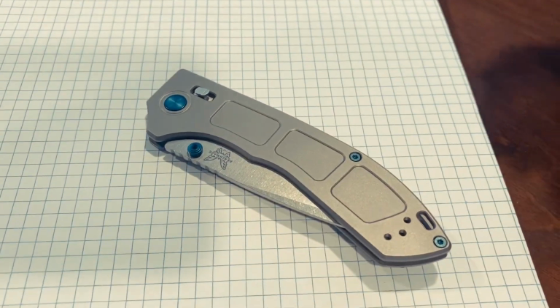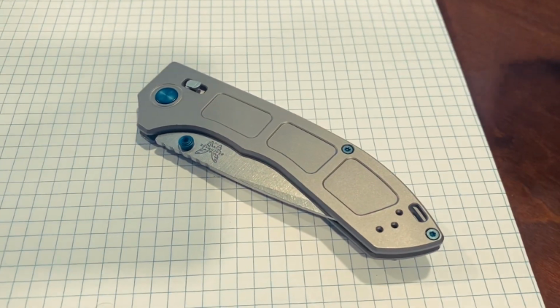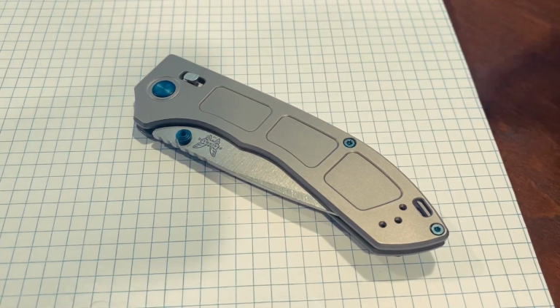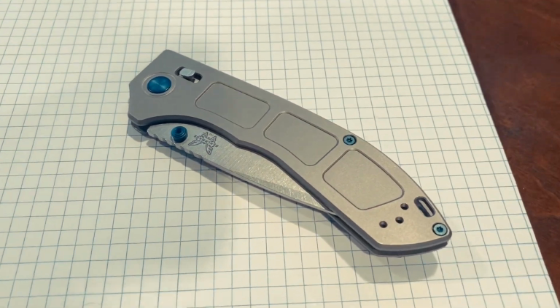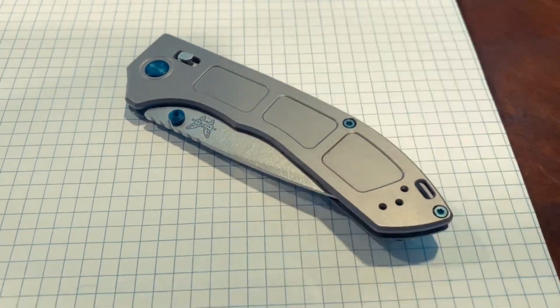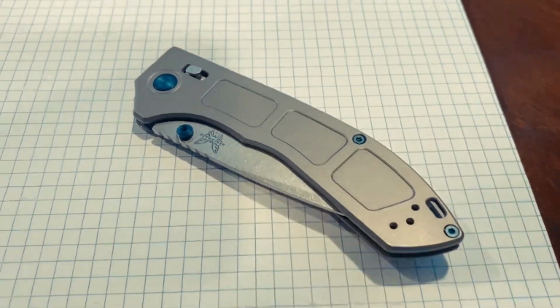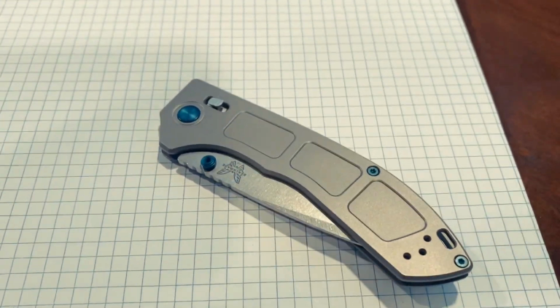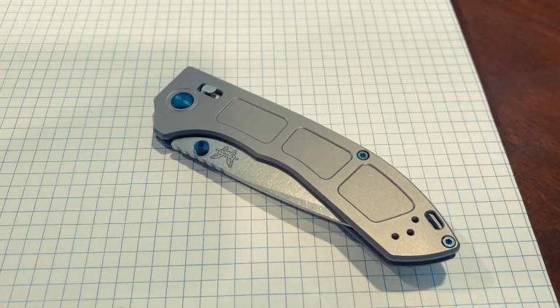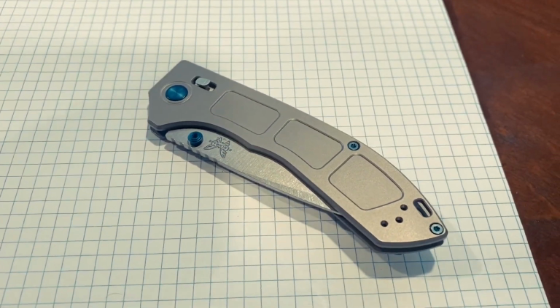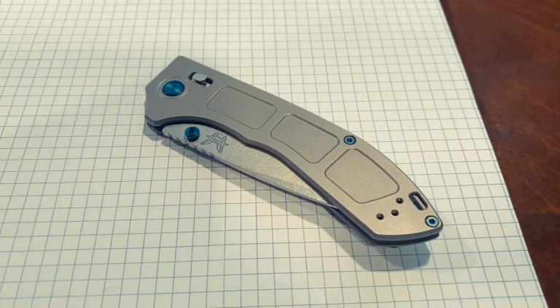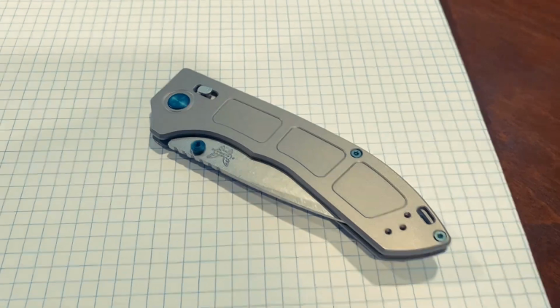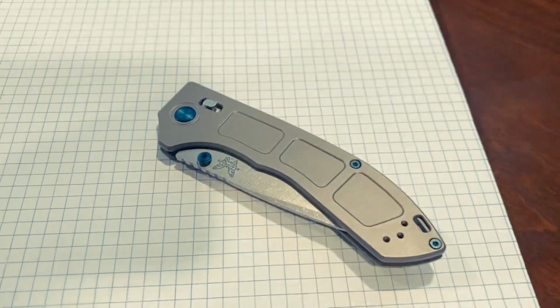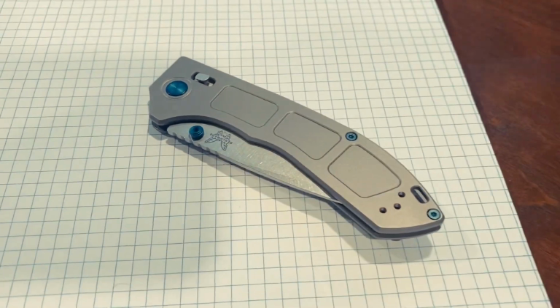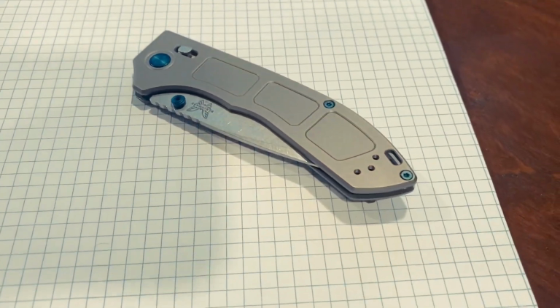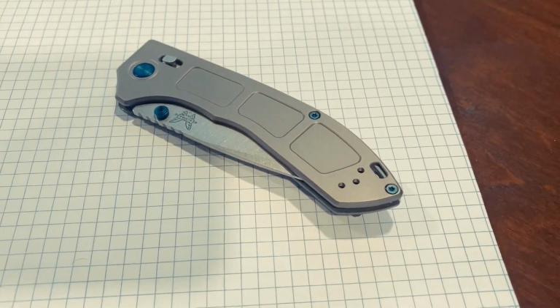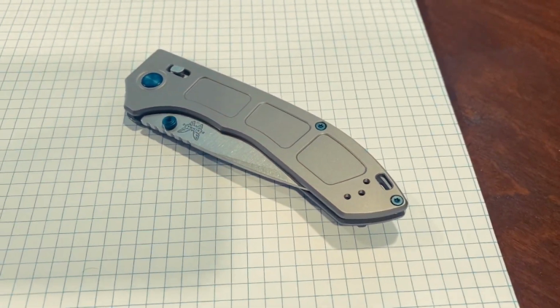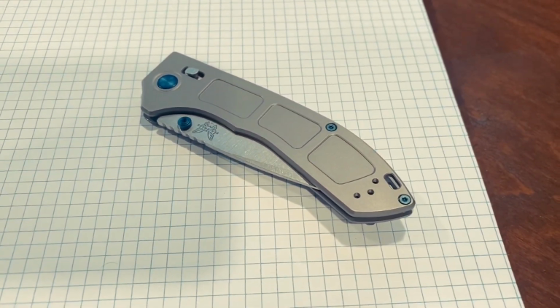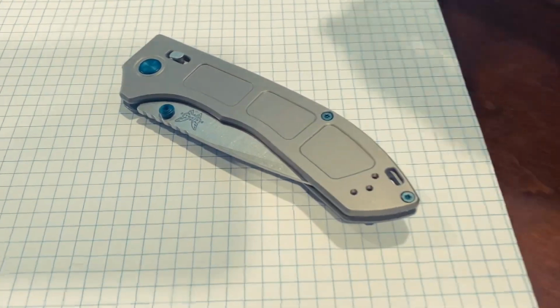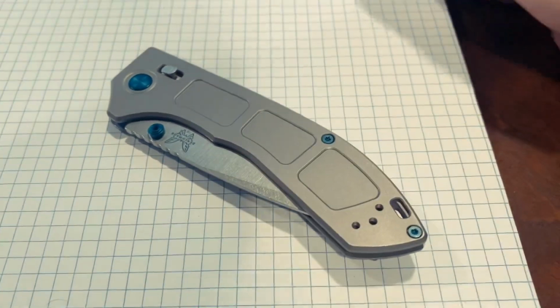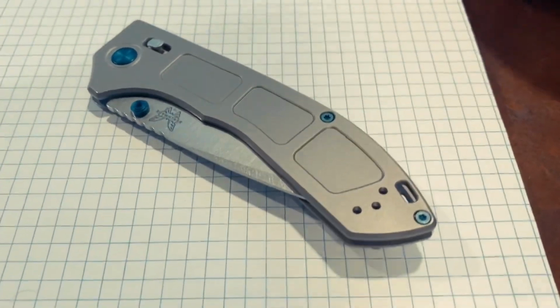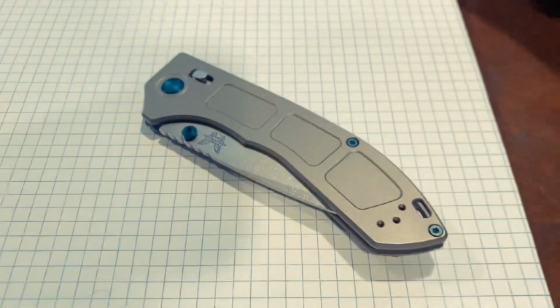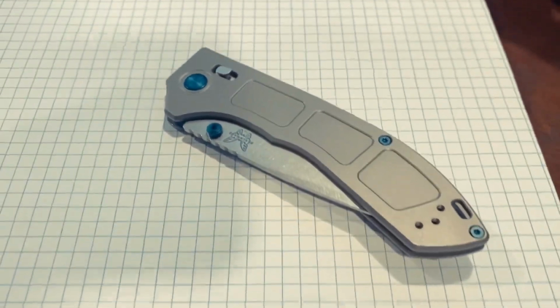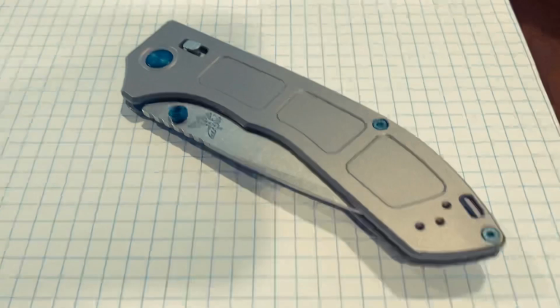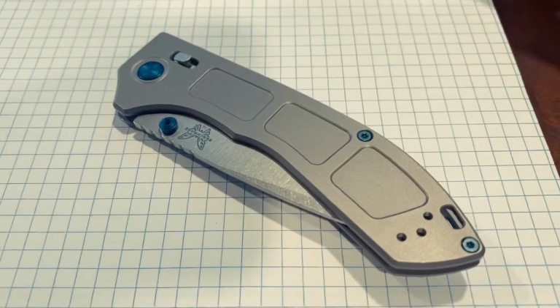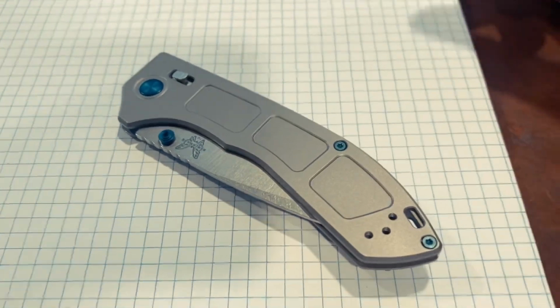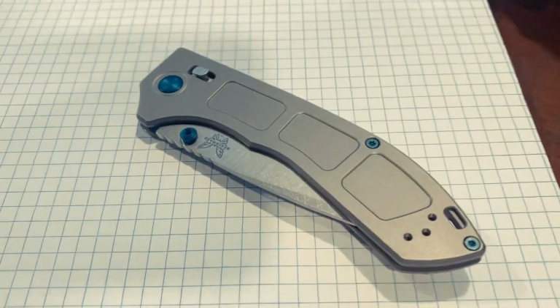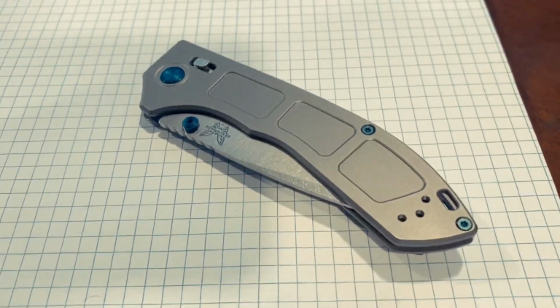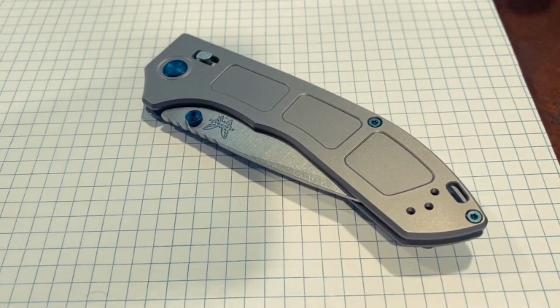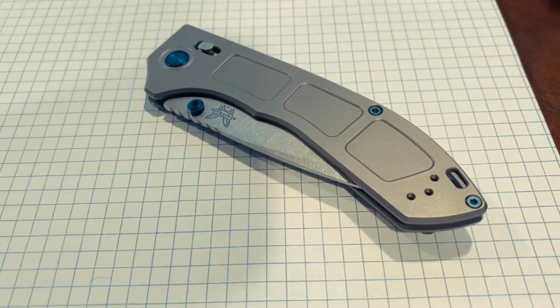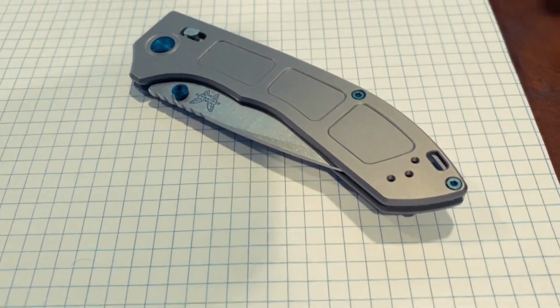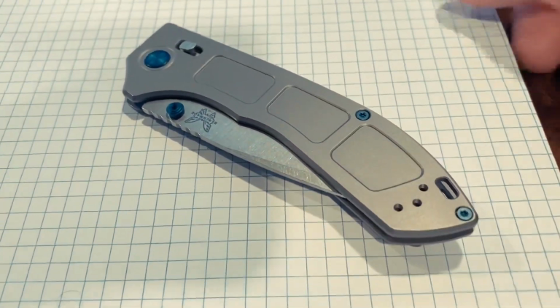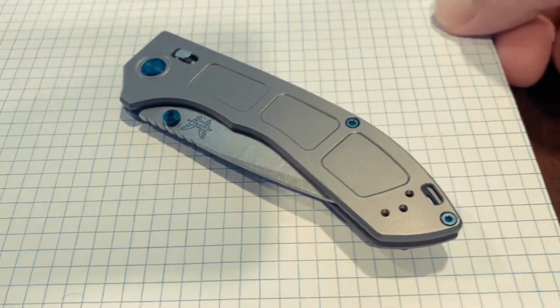I'm sitting here at my desk at work reading all the comments about how everybody's complaining about the price of this knife. So I contacted Benchmade and asked if they could explain the pricing of this knife, and I got some really cool answers.